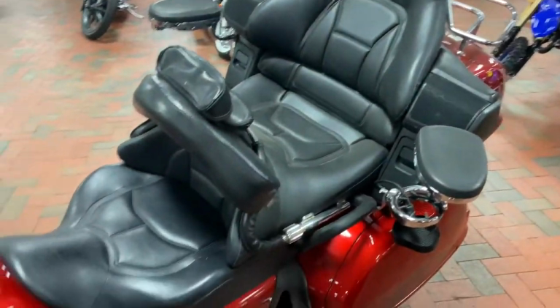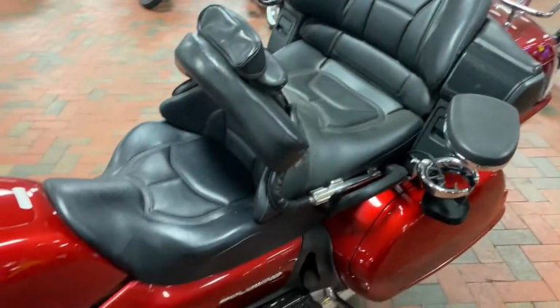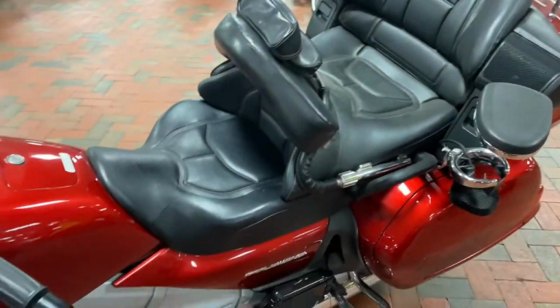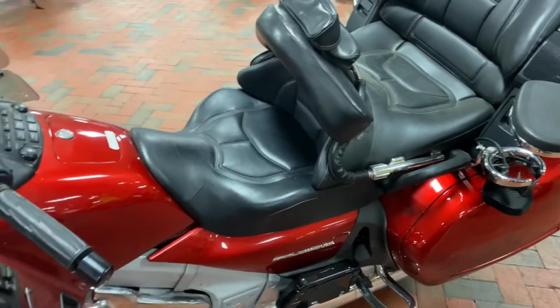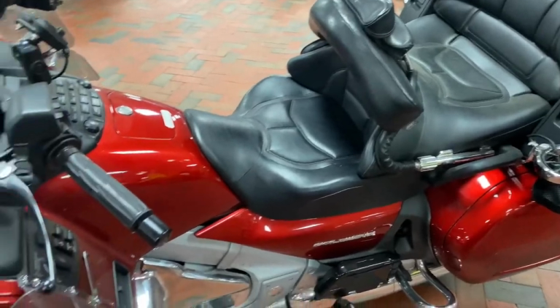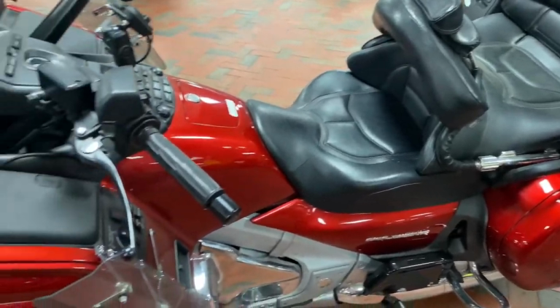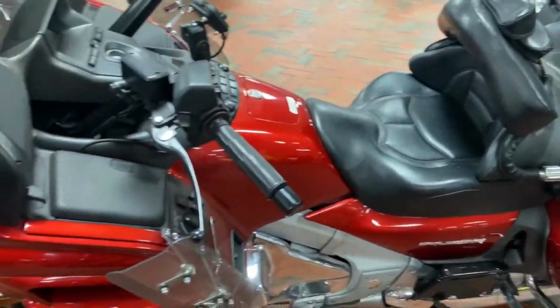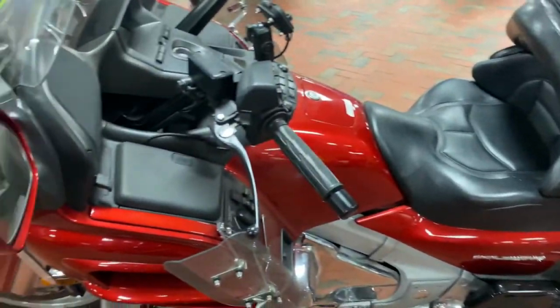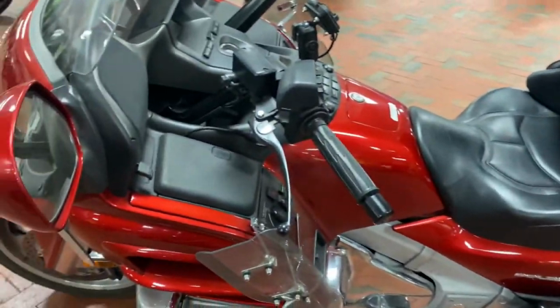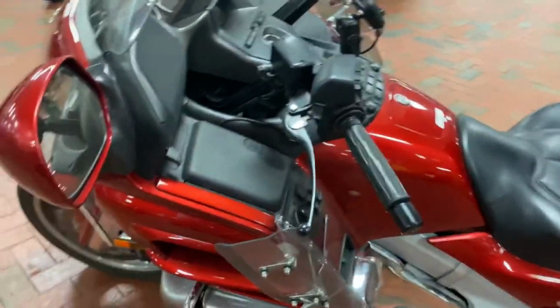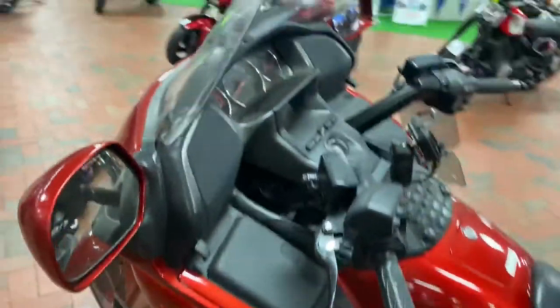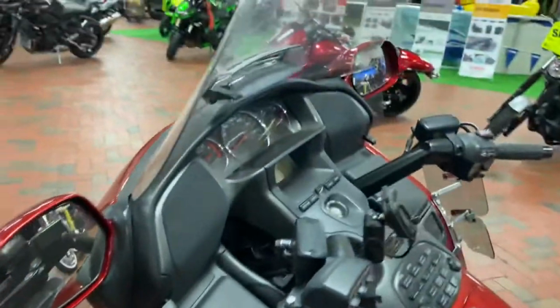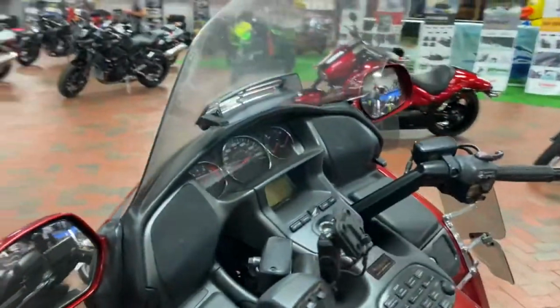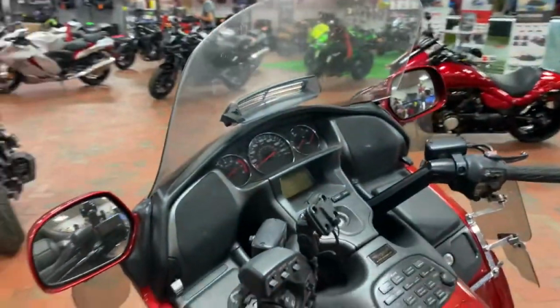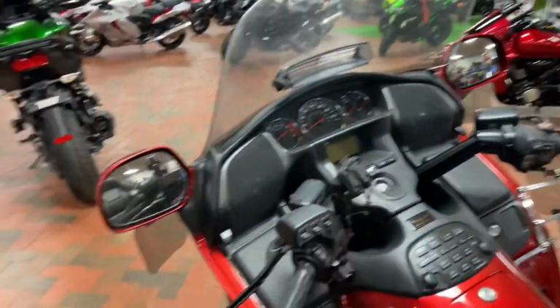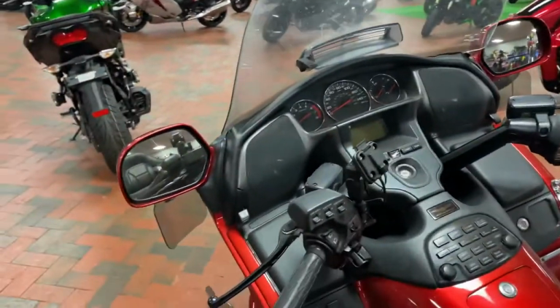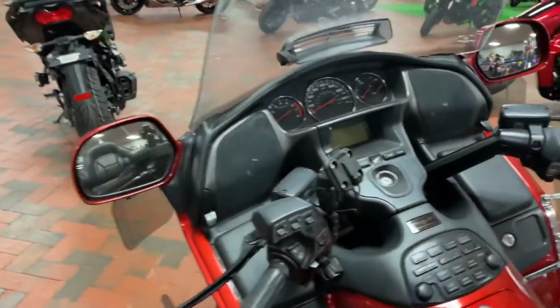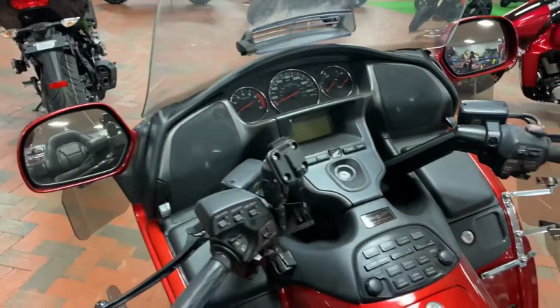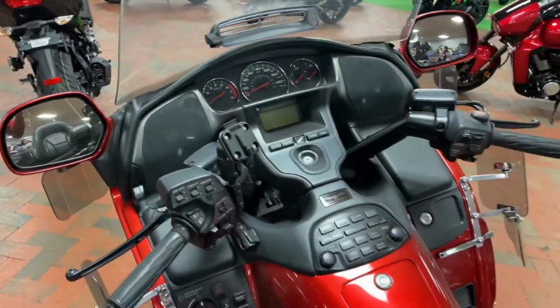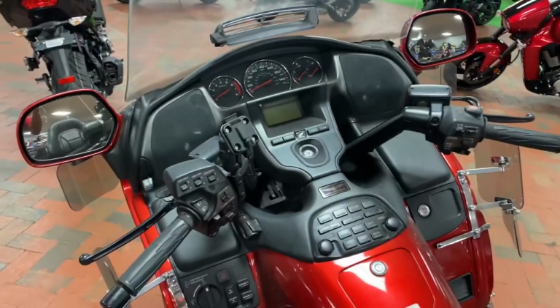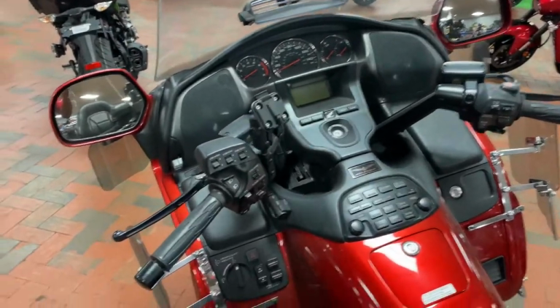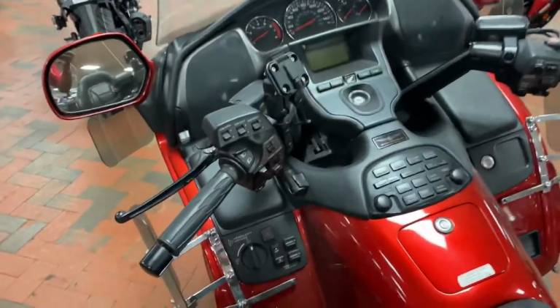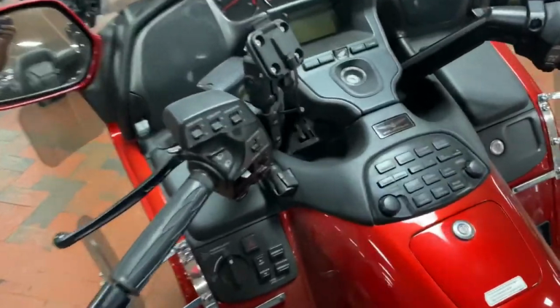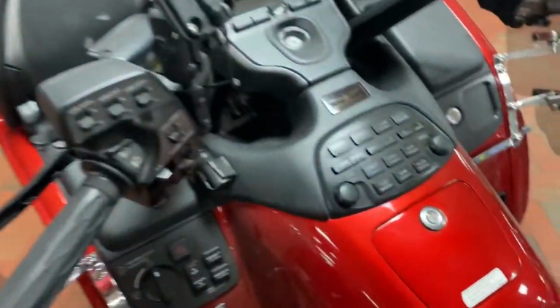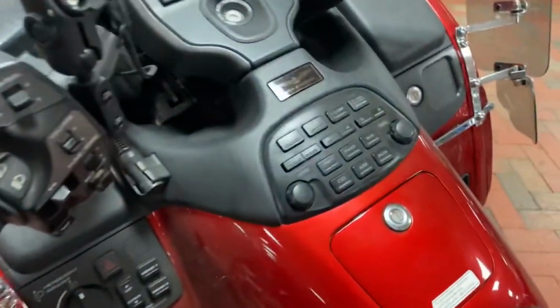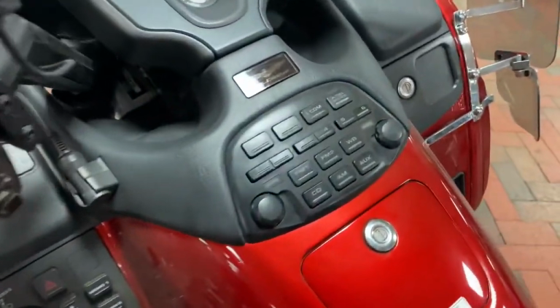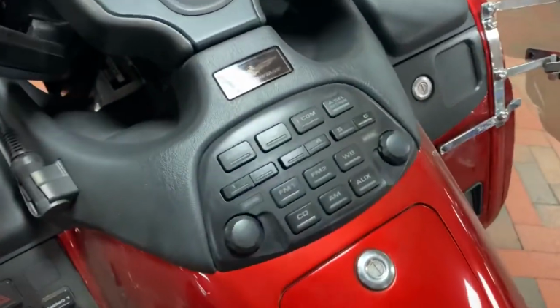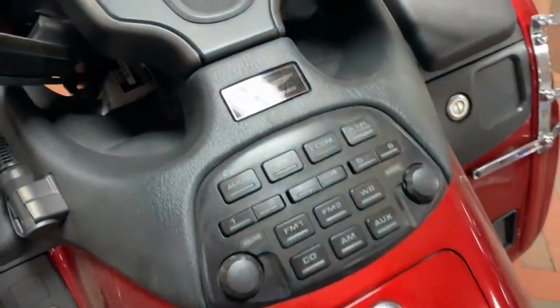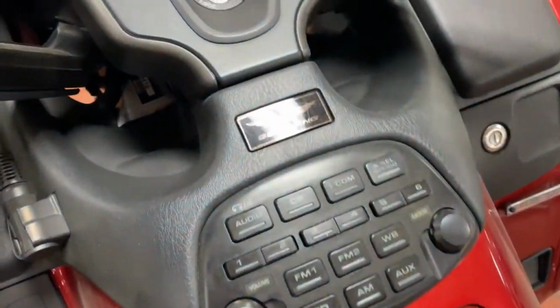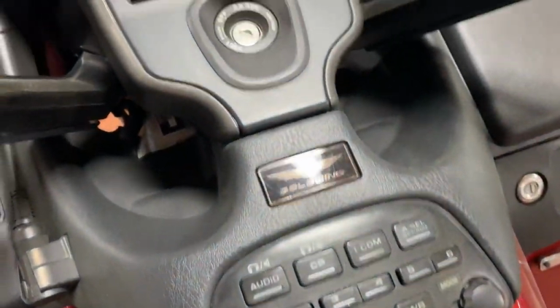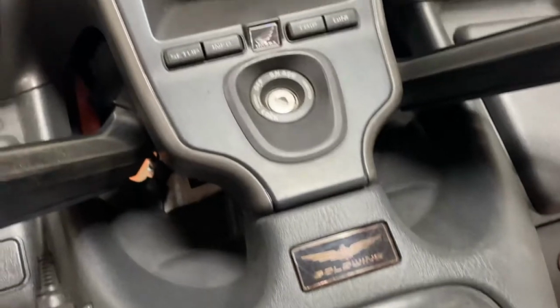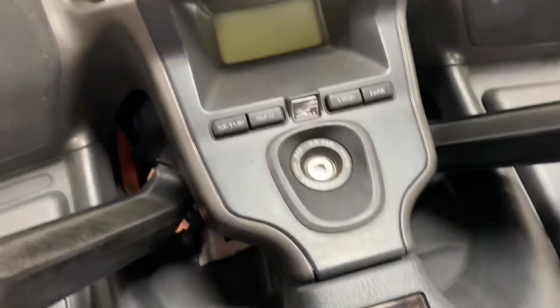This motorcycle is fully loaded — cup holders, speakers, multiple windshields to keep you safe from debris, all the controls and layouts you will need for your ride: radio control, music control.